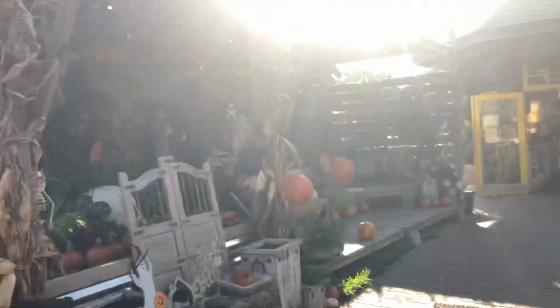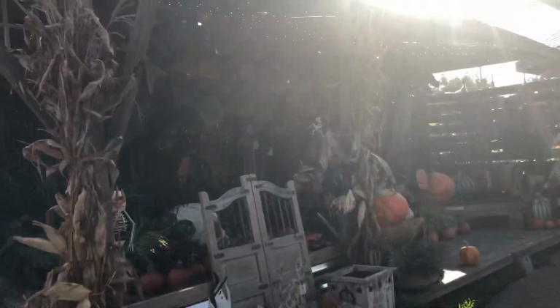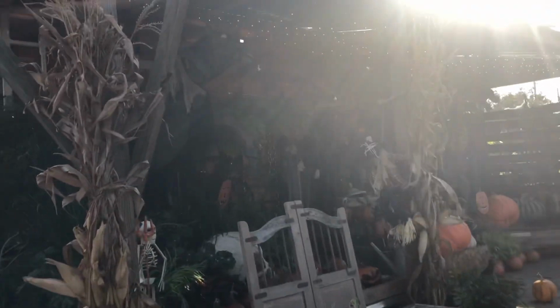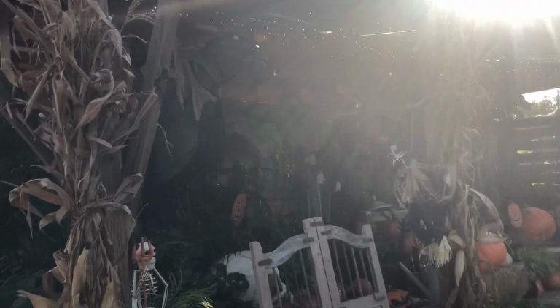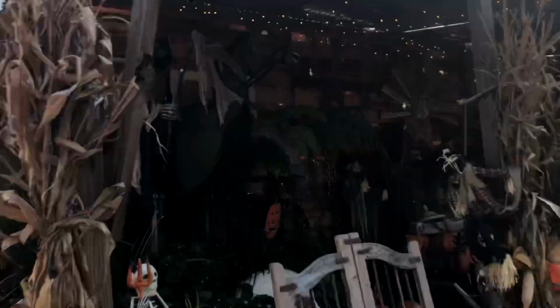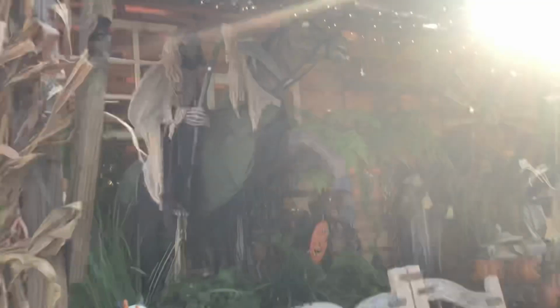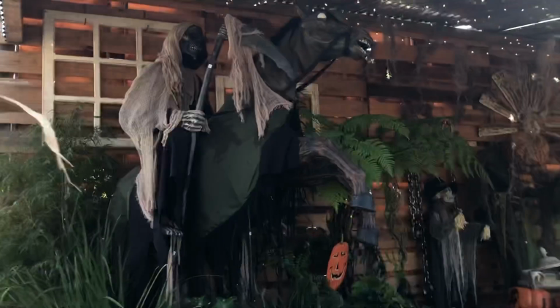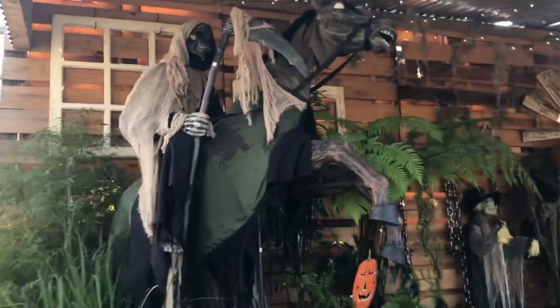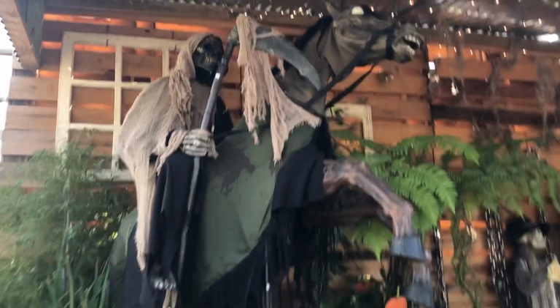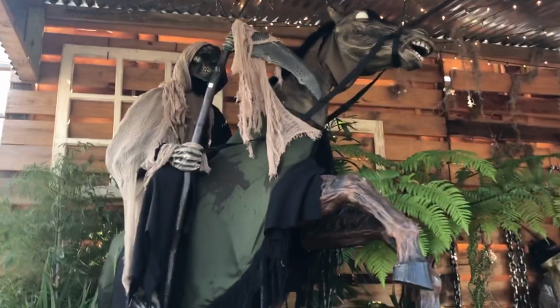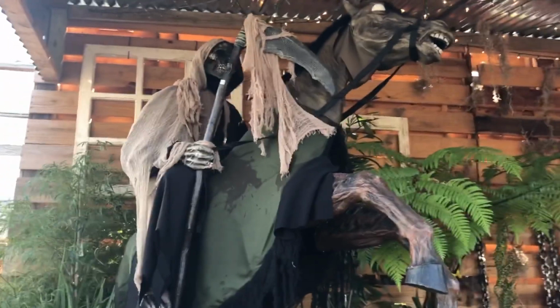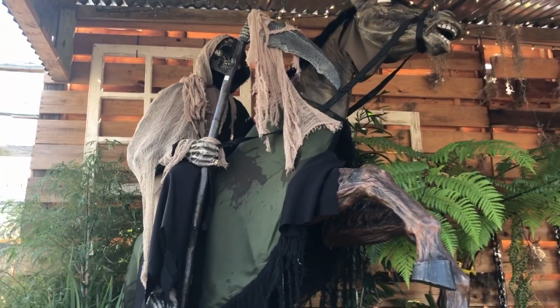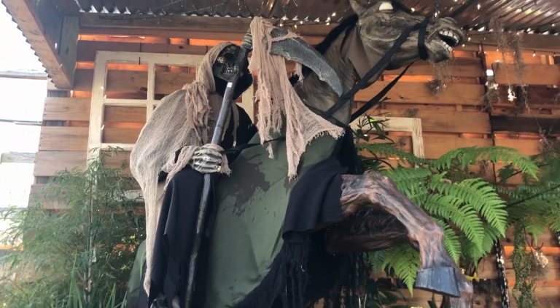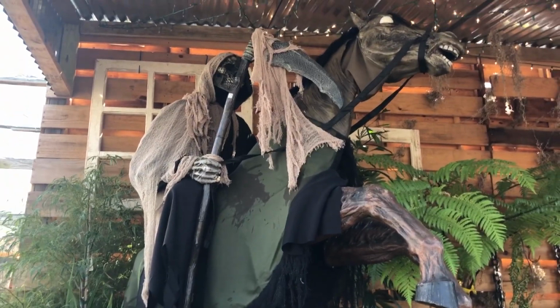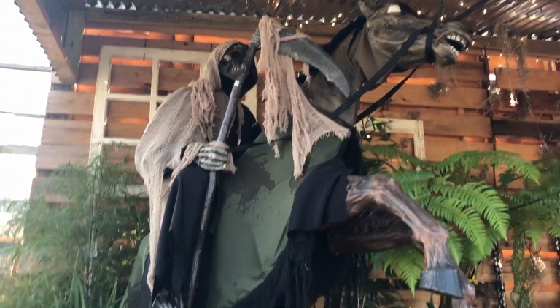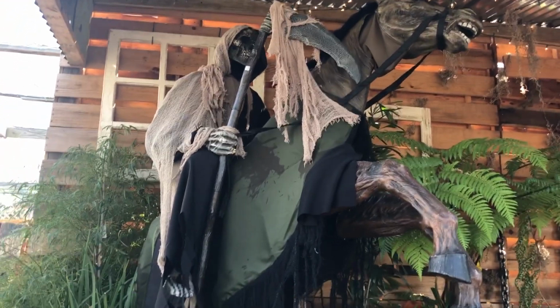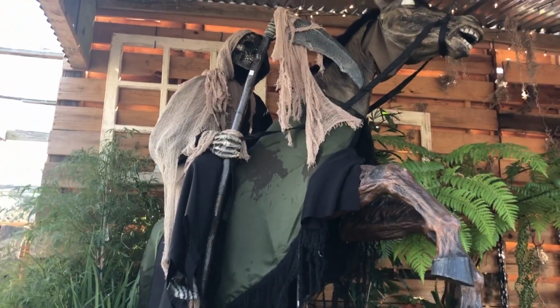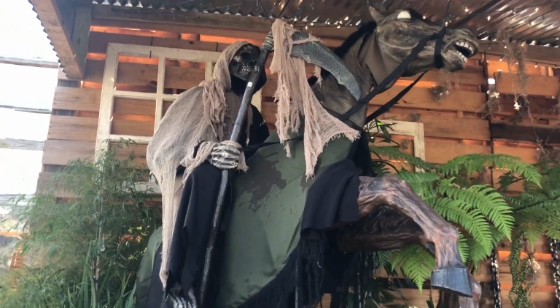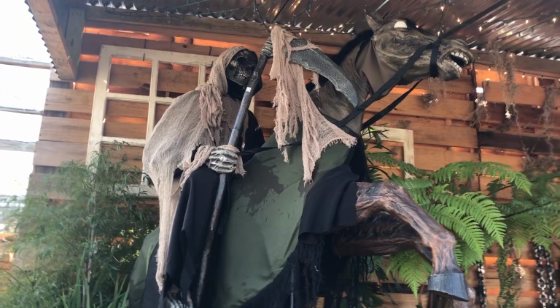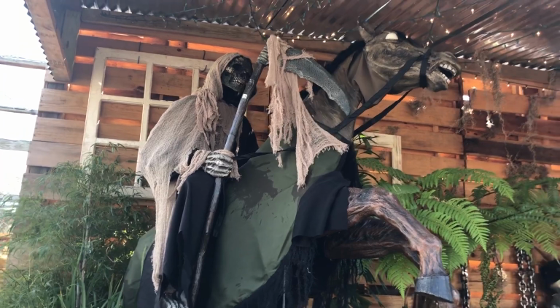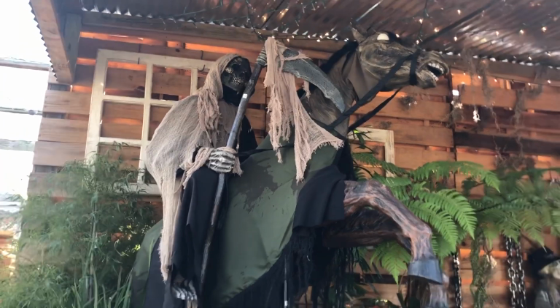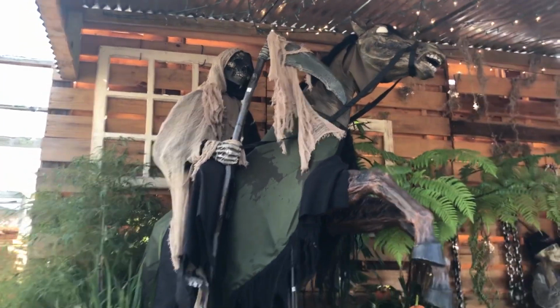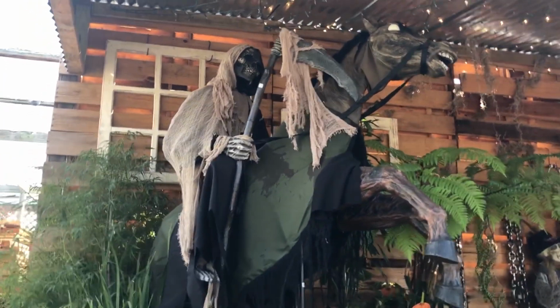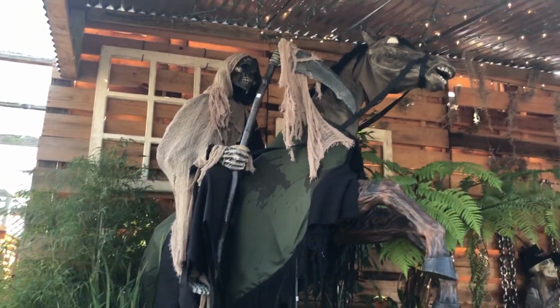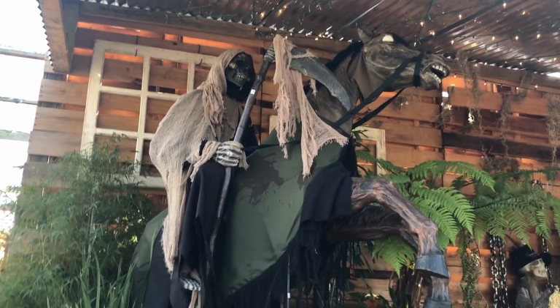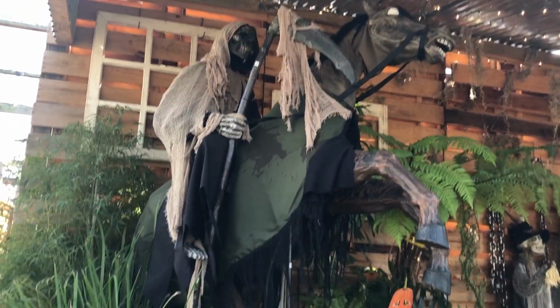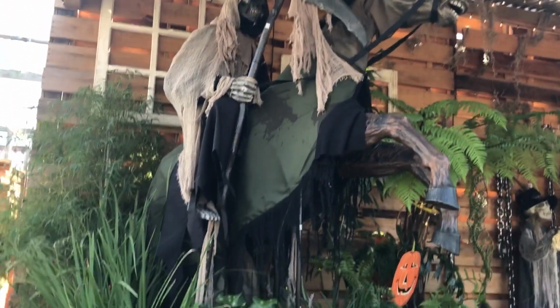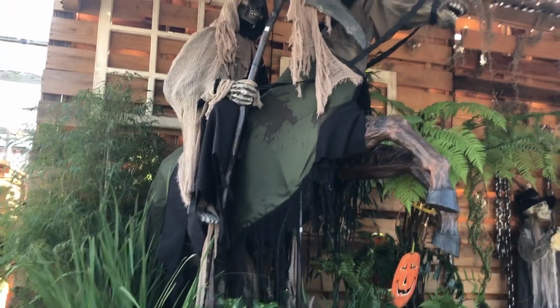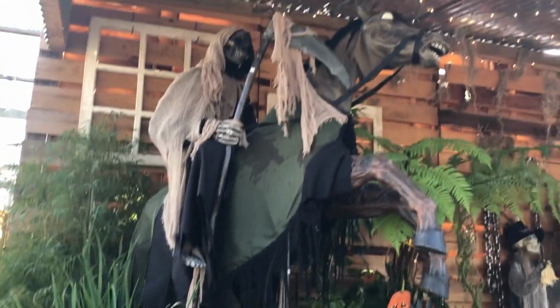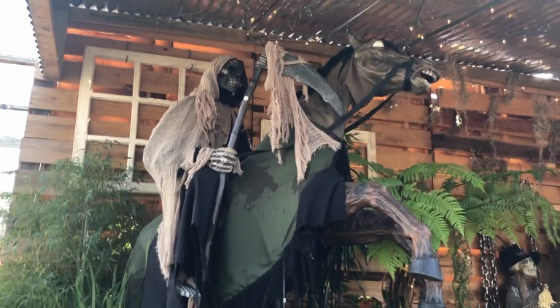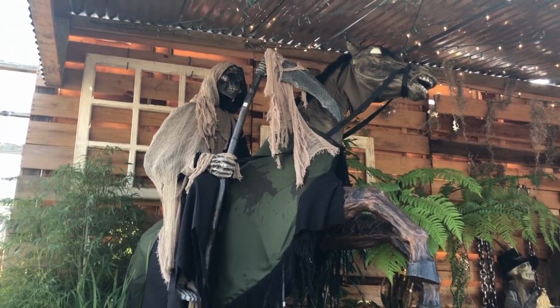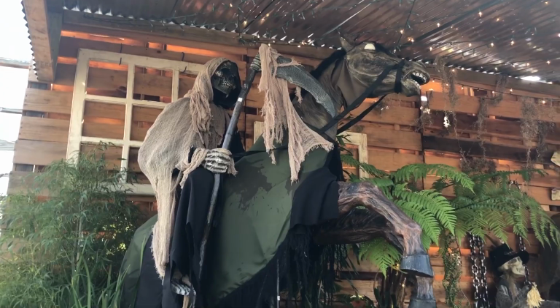They also have Reaper's Ride but he's sadly not working. Big thanks to the employees because they tried to get him to work. He's kind of small in person - I wouldn't say he's any bigger than the Headless Horseman.